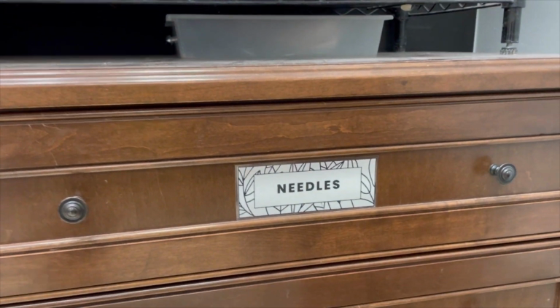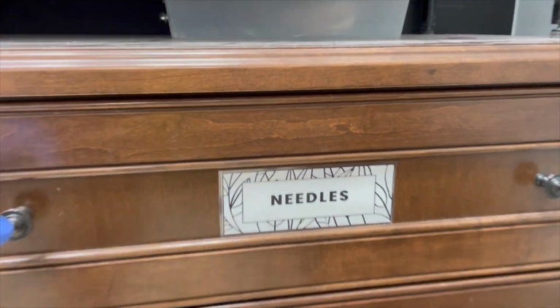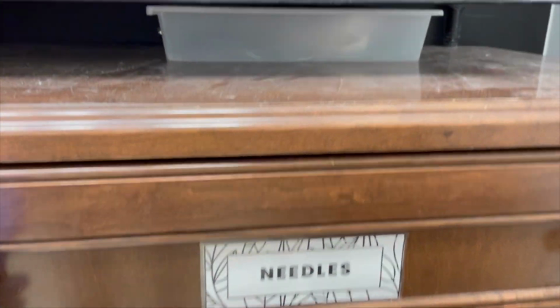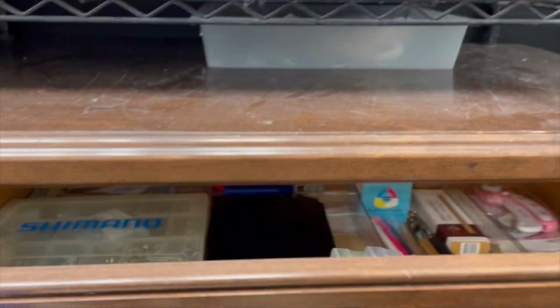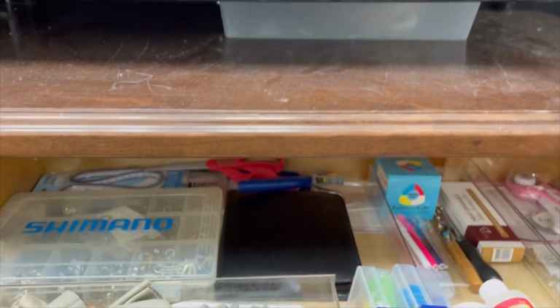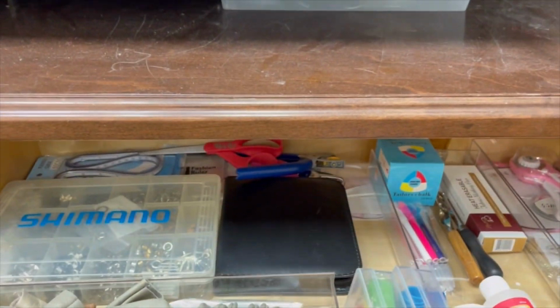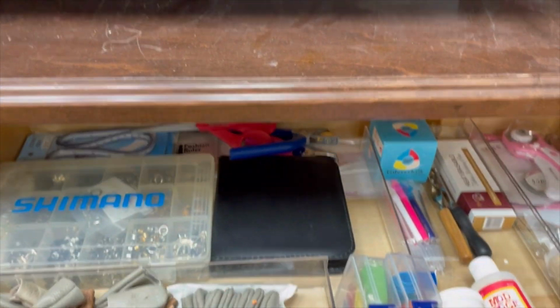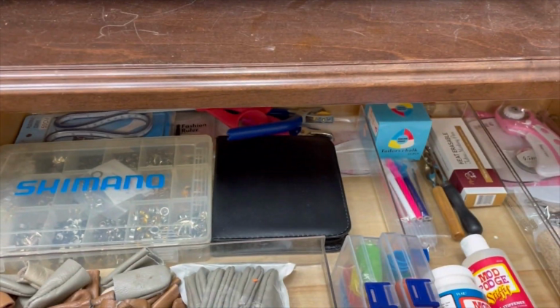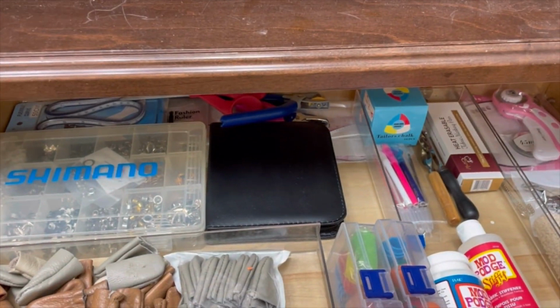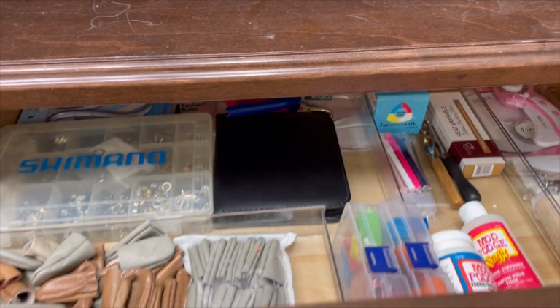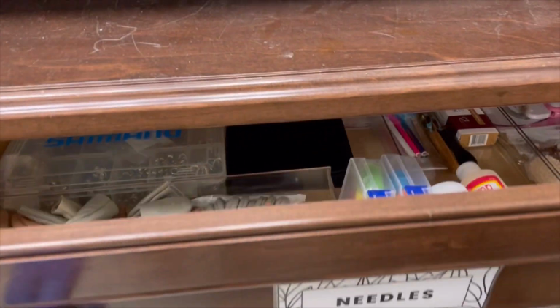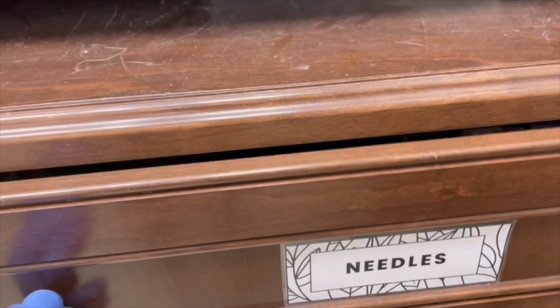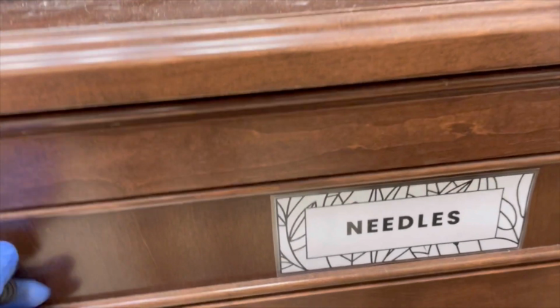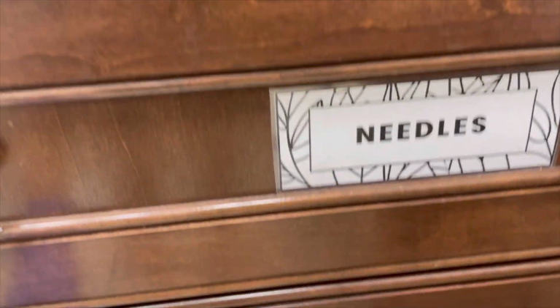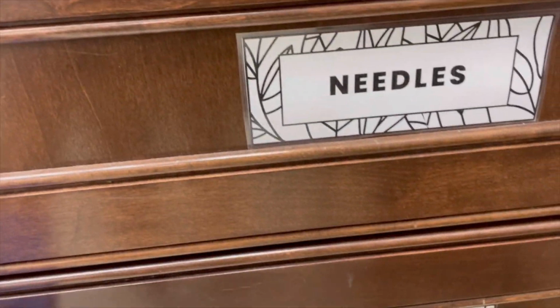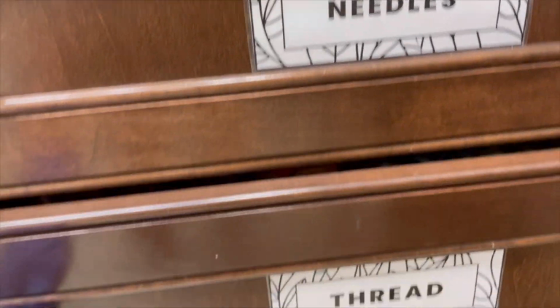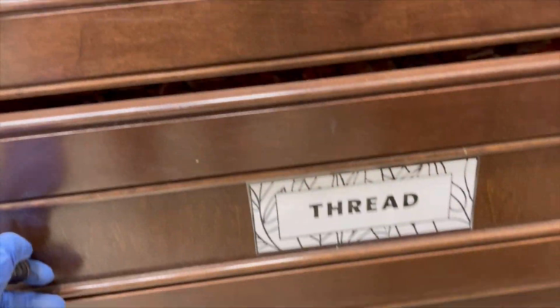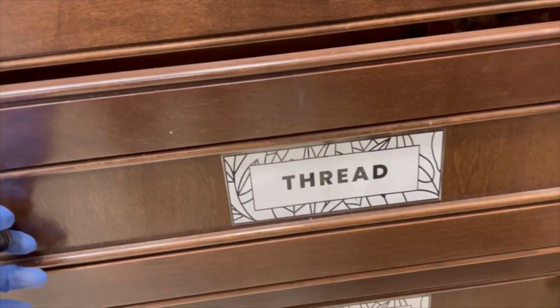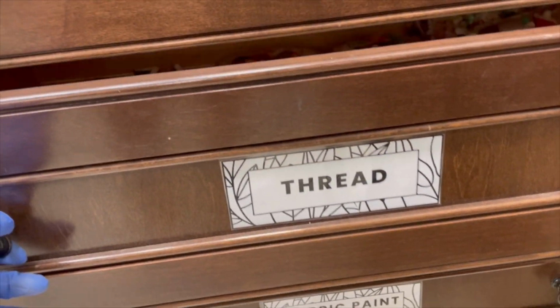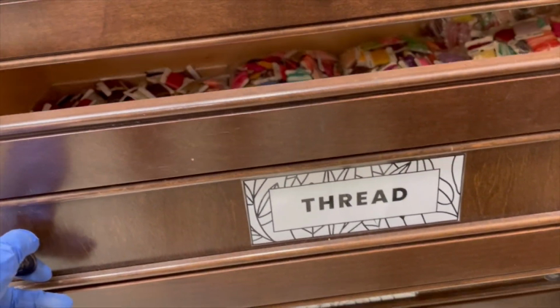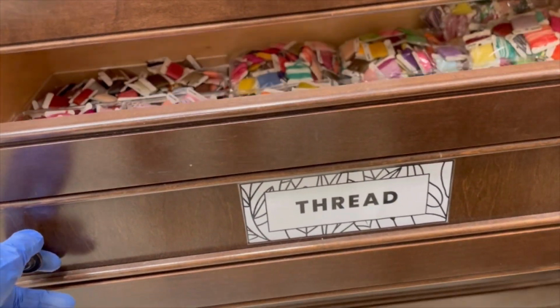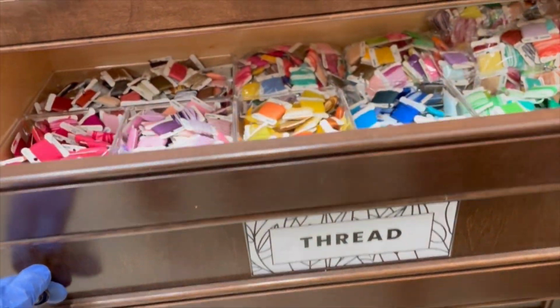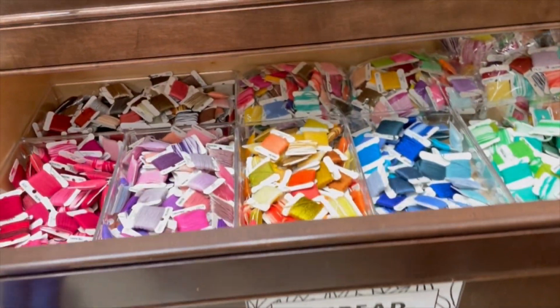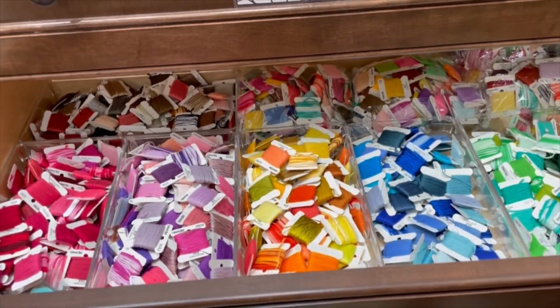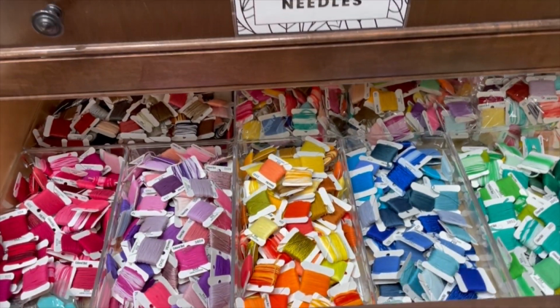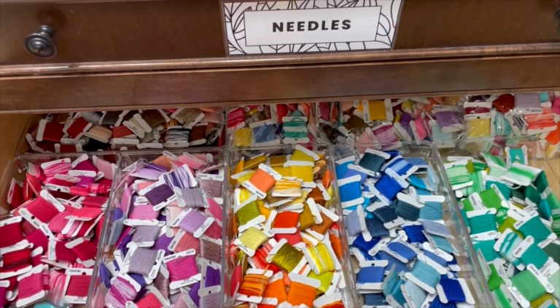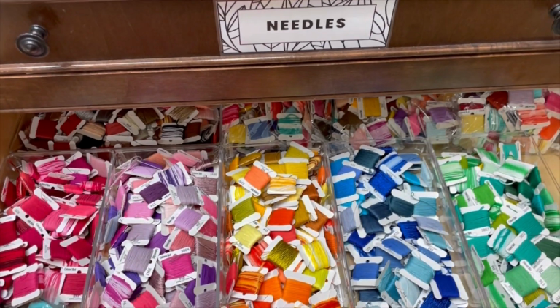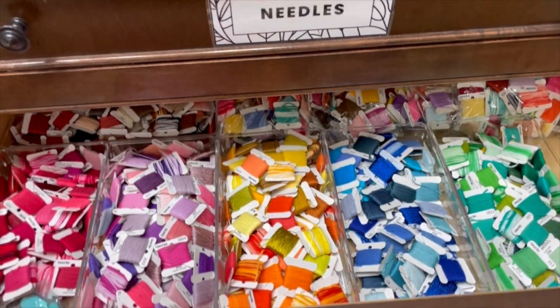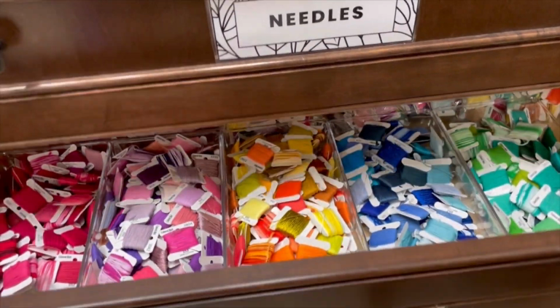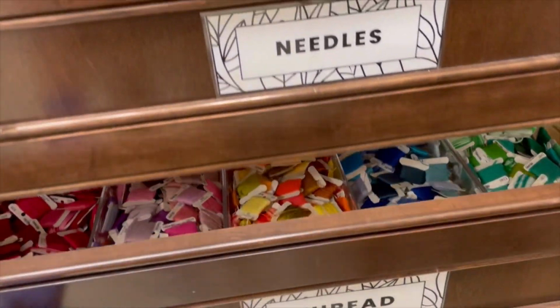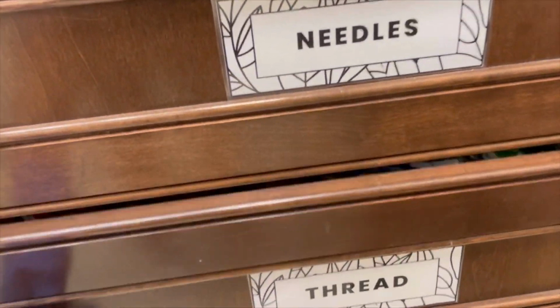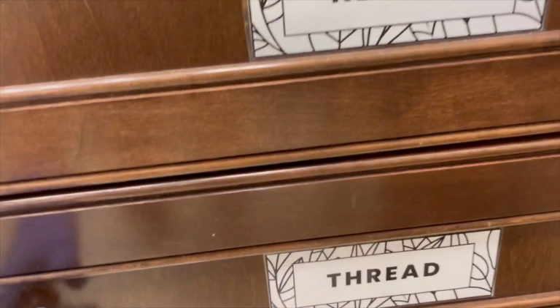This top drawer is more of a miscellaneous drawer, so I plan on relabeling that top drawer. But then we've got our thread. Down here, I try to keep everything organized by color.